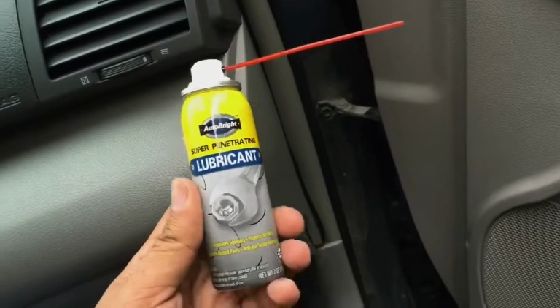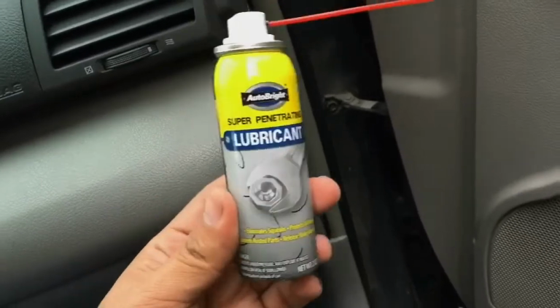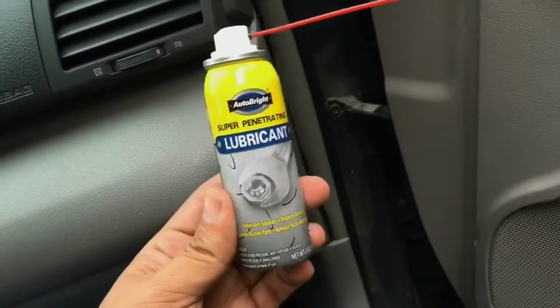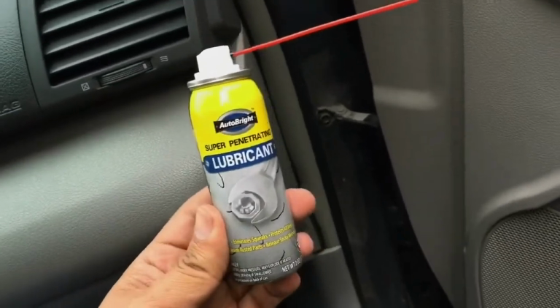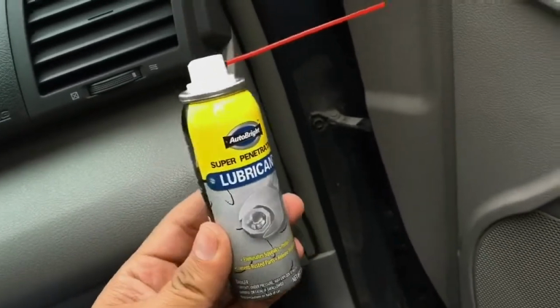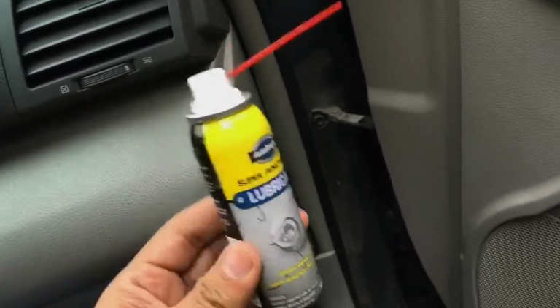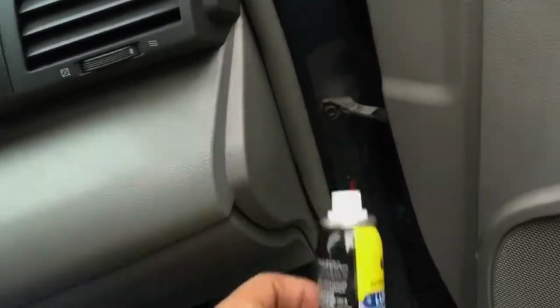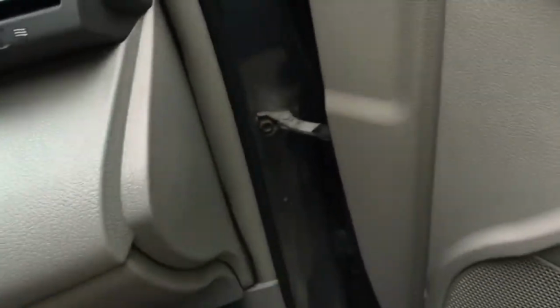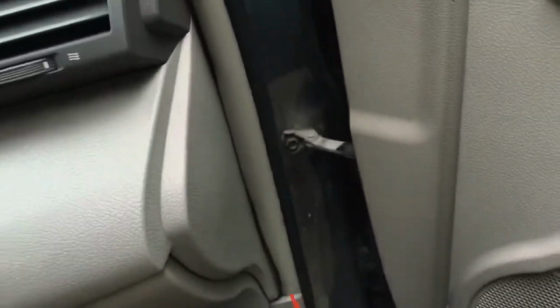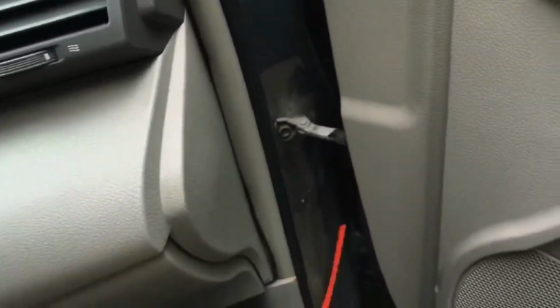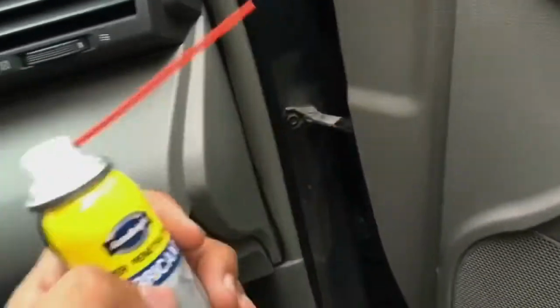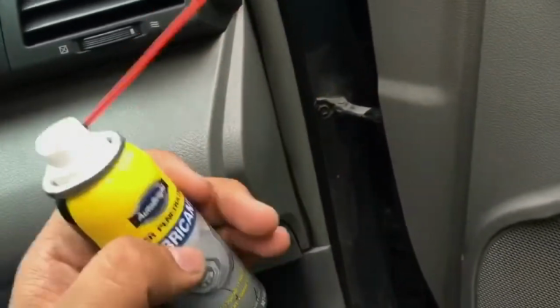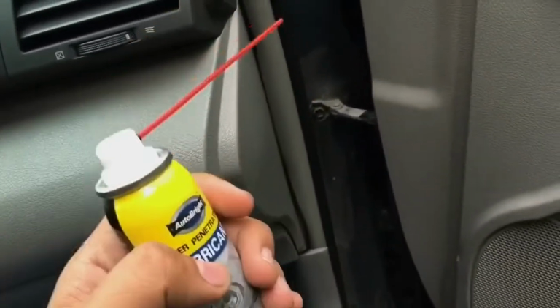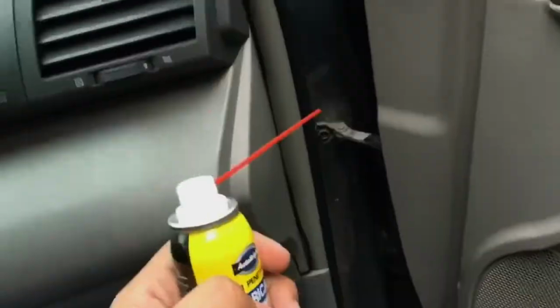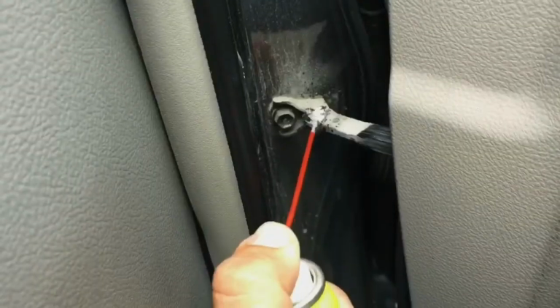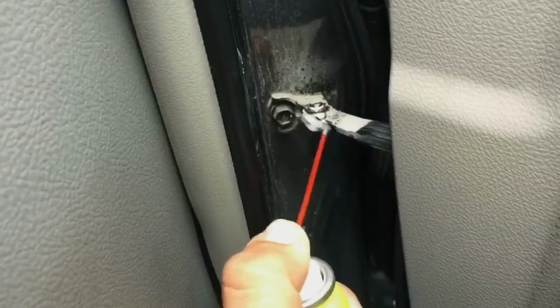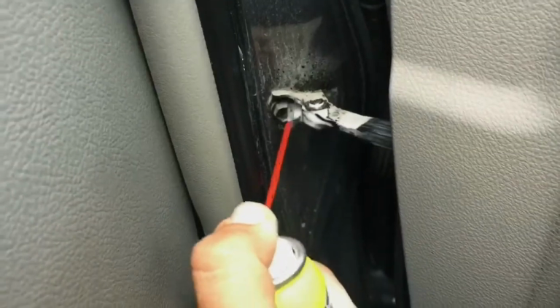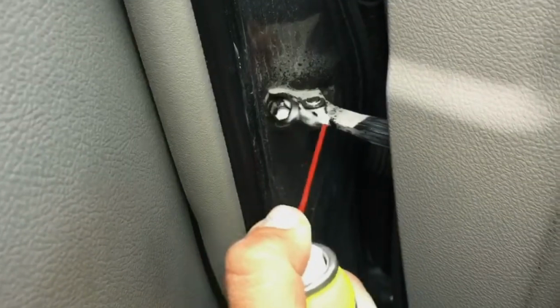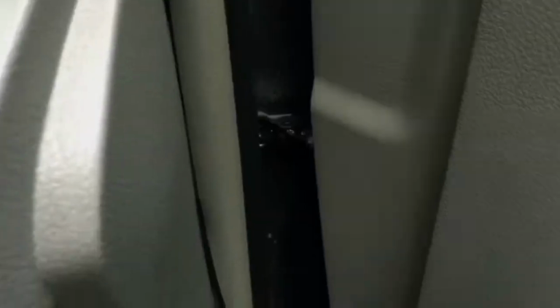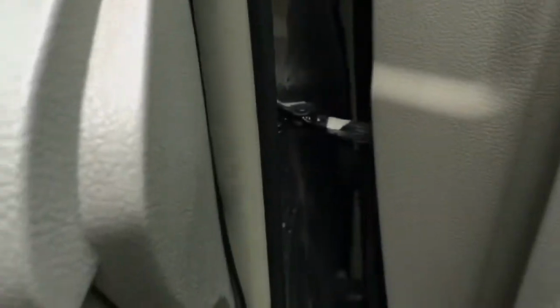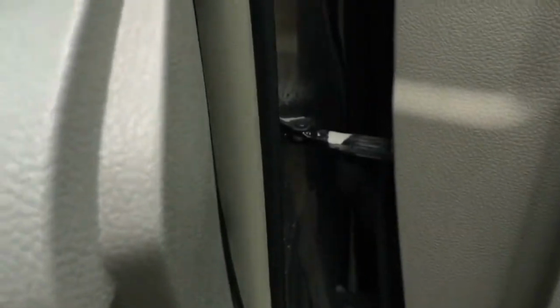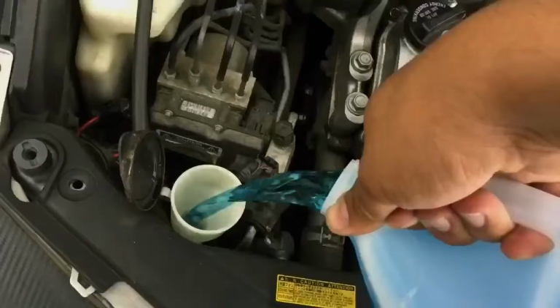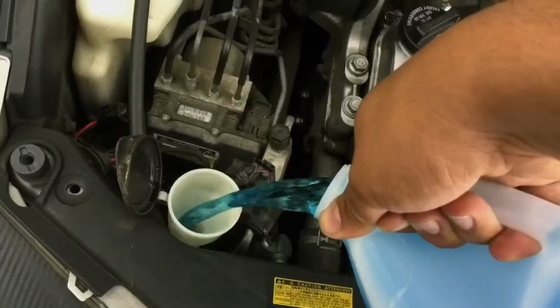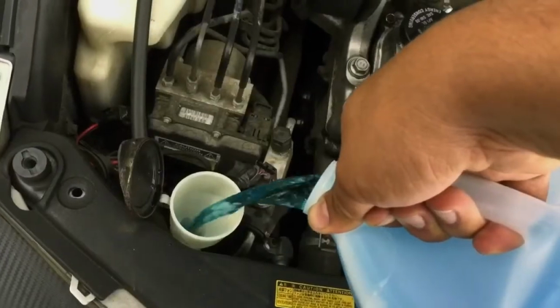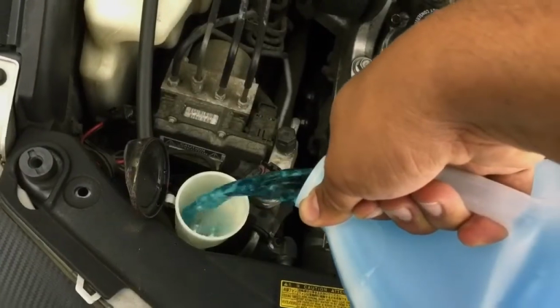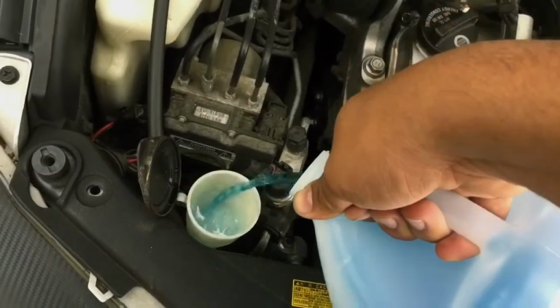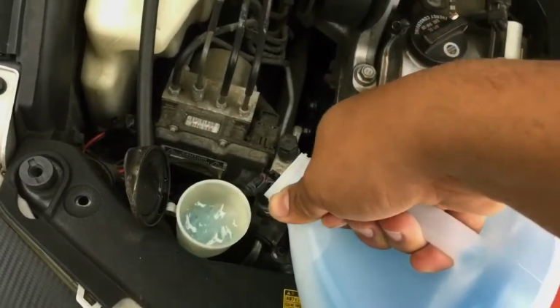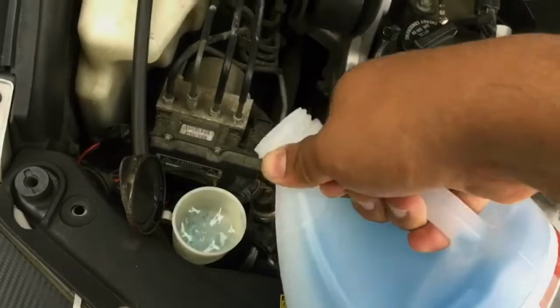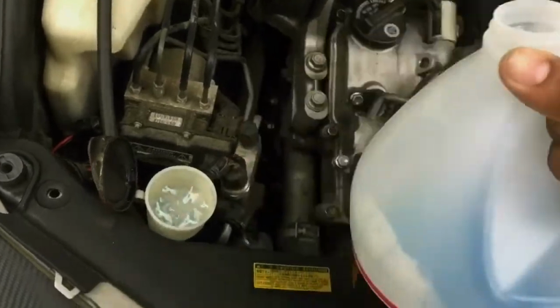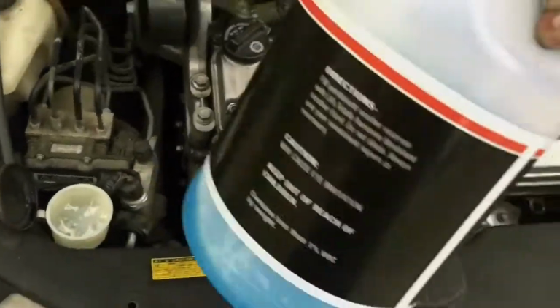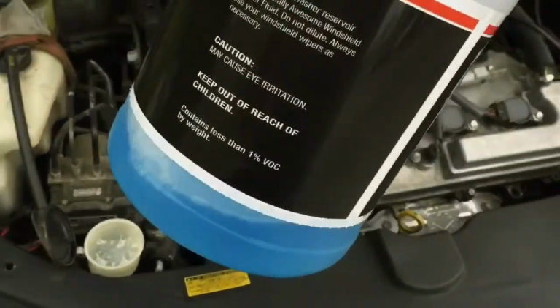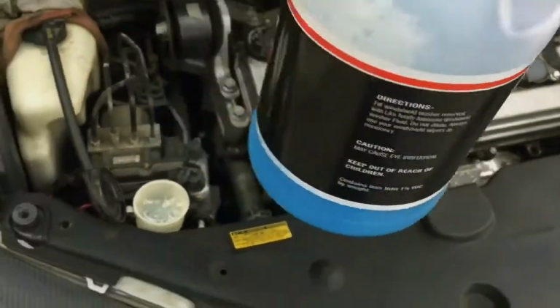Alright guys, so this is the lubricant. Now this works great for latches and anything that moves. I used almost all of it.